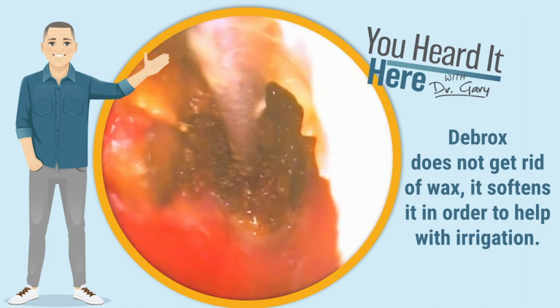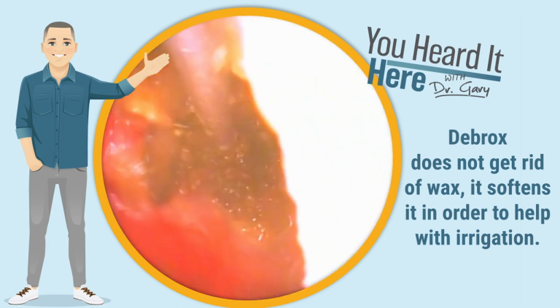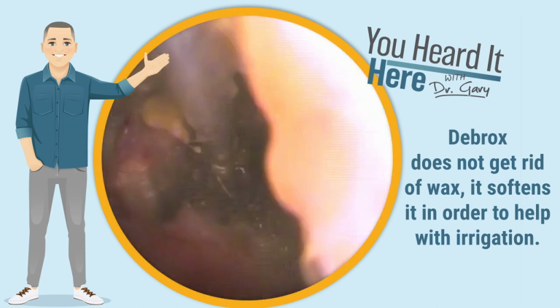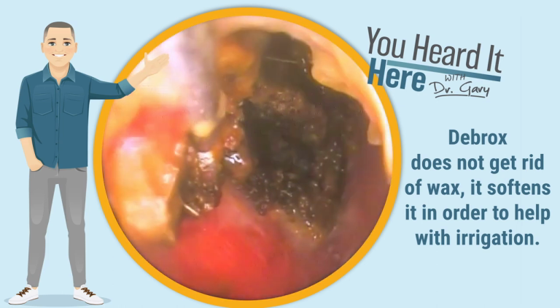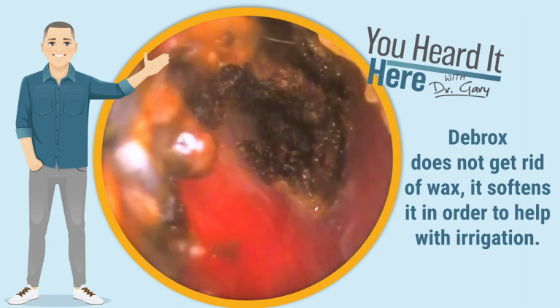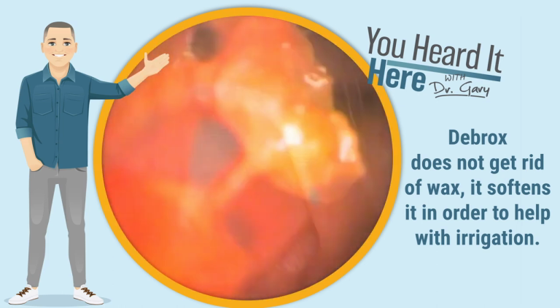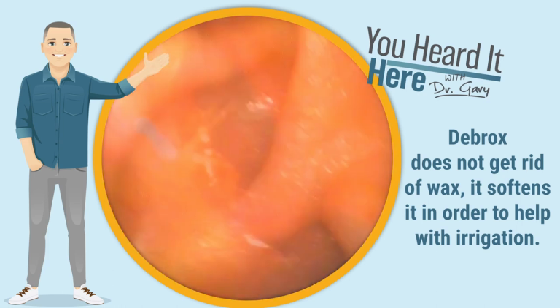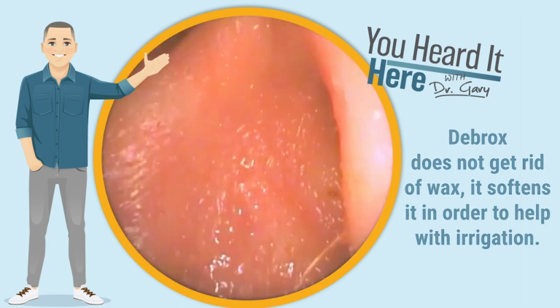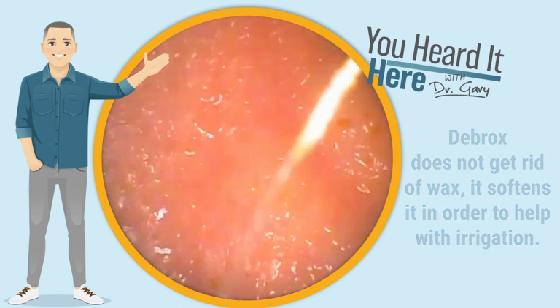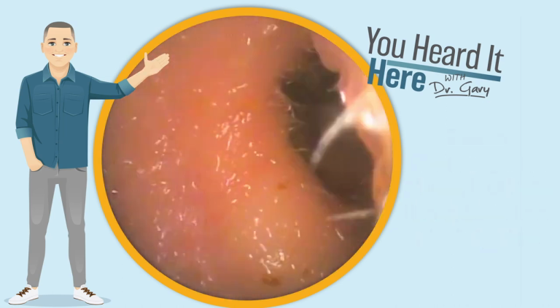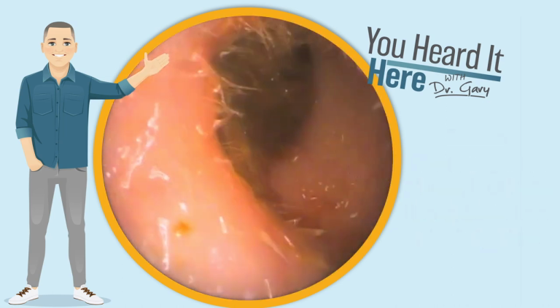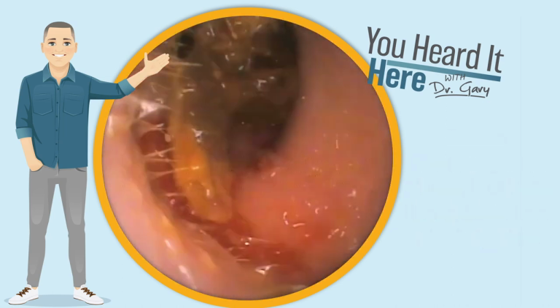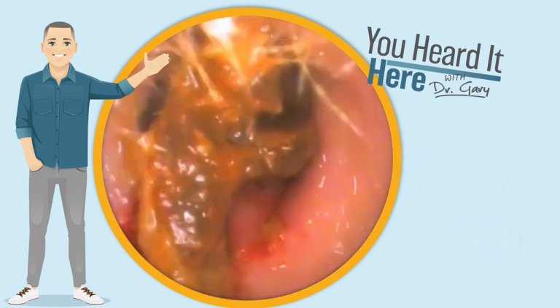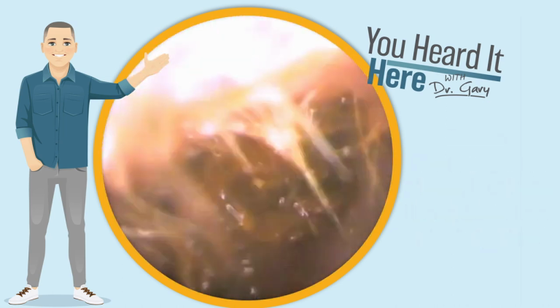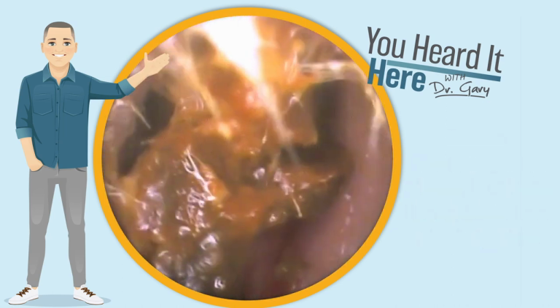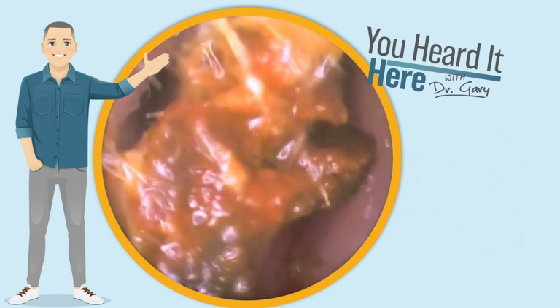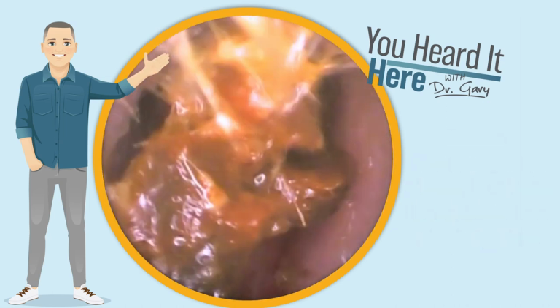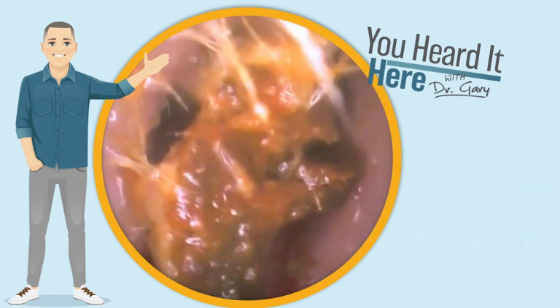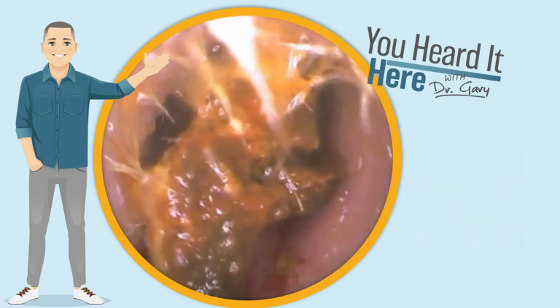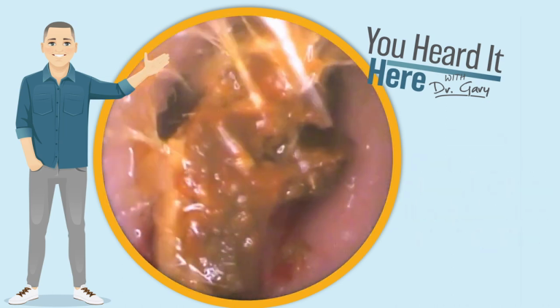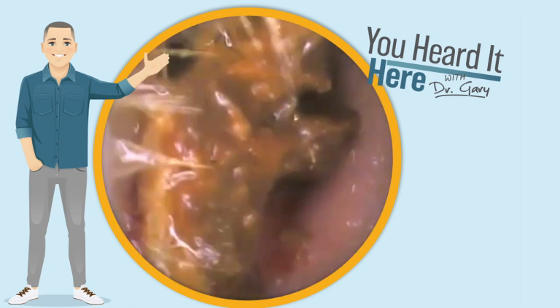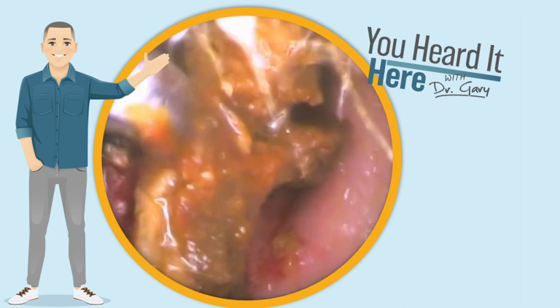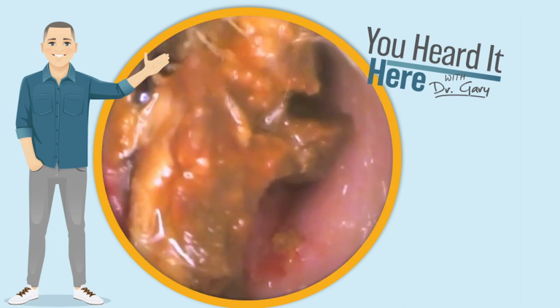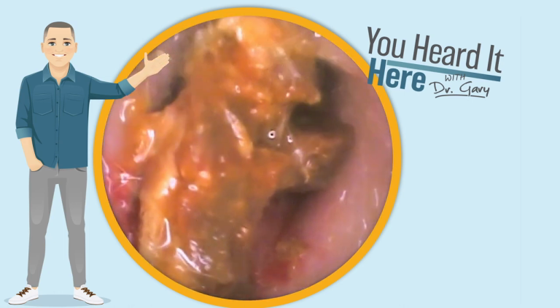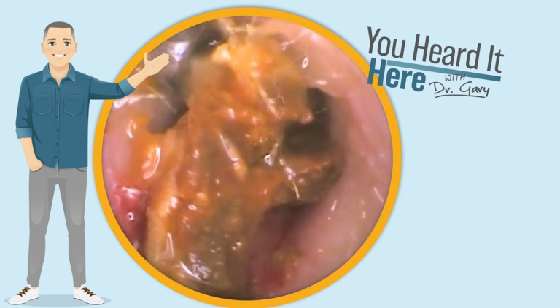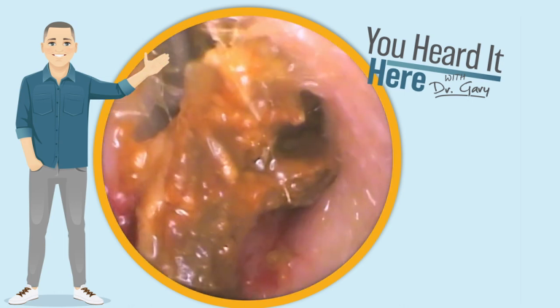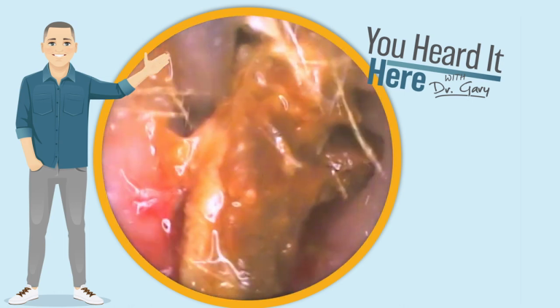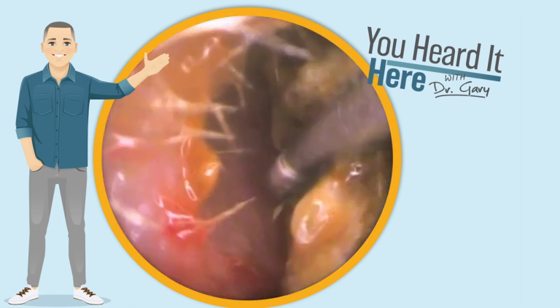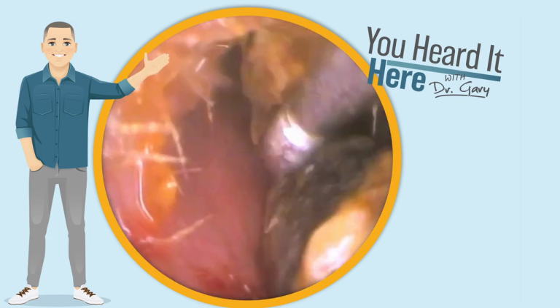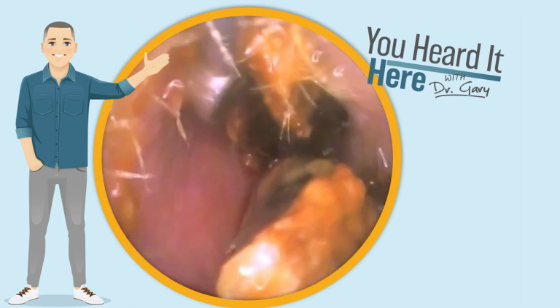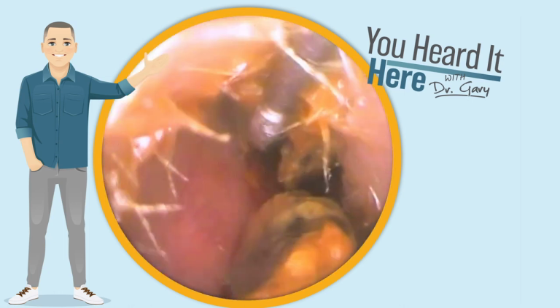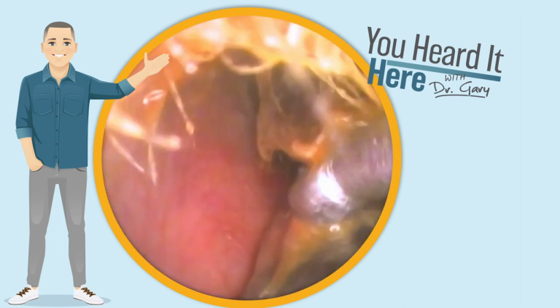You can see after a little bit of irrigation, we had a change in the color of the earwax and a lot more moving towards the aperture of the ear. A little bit more irrigation, and you can see that wax really came out of the ear canal quite a bit.